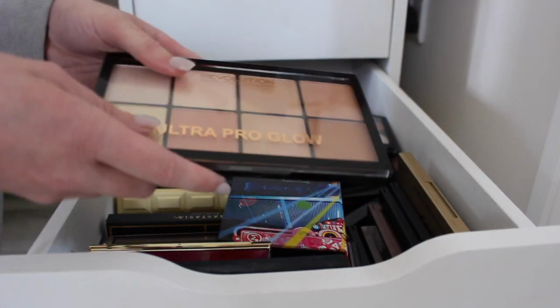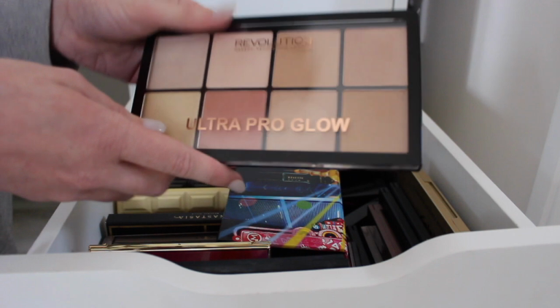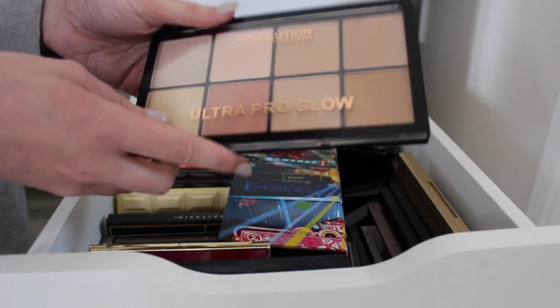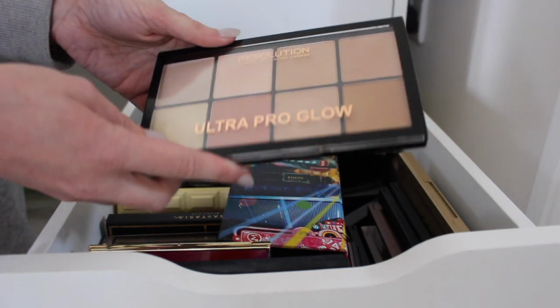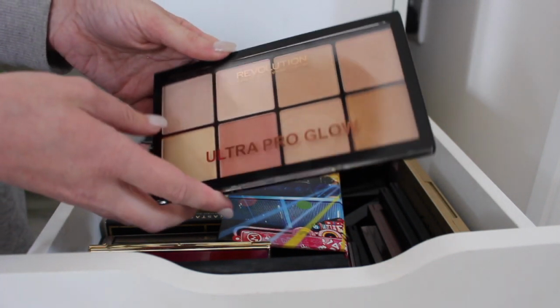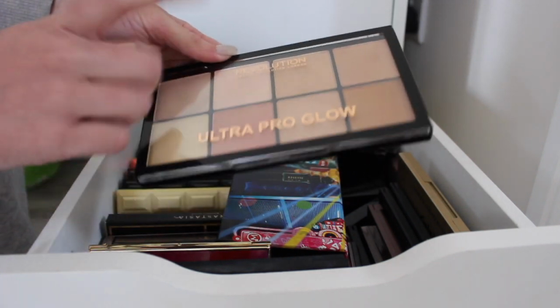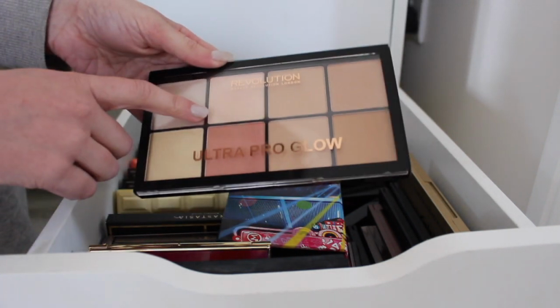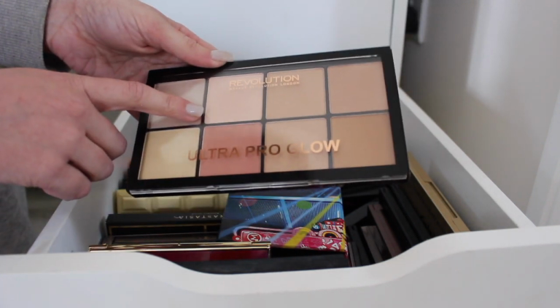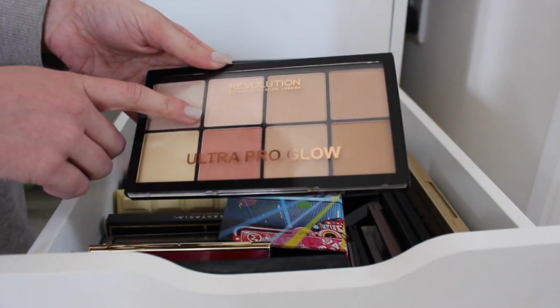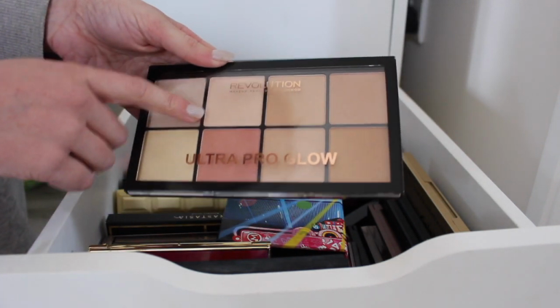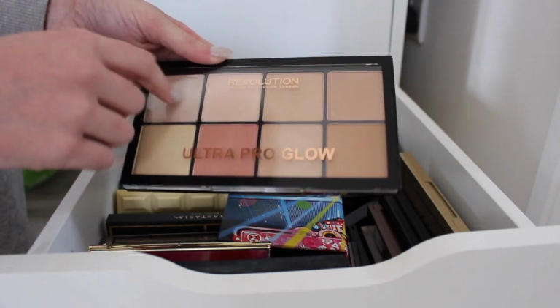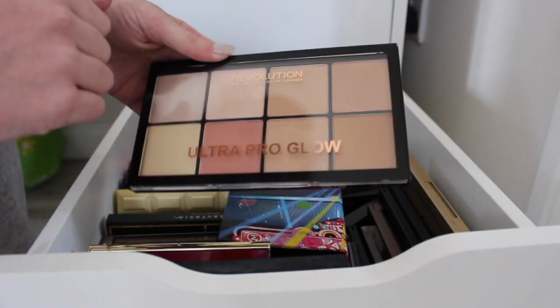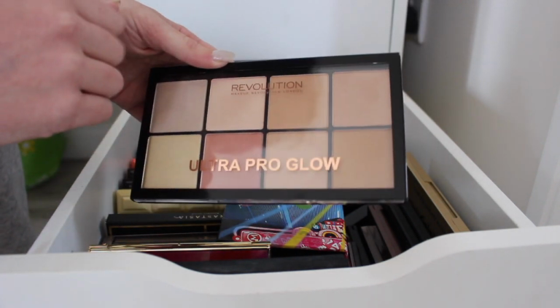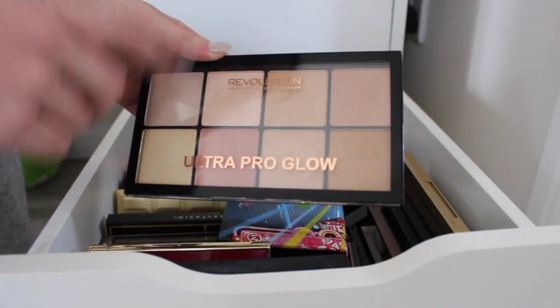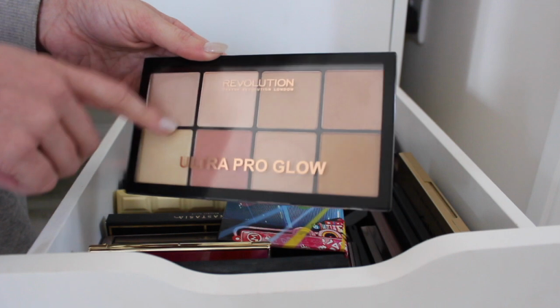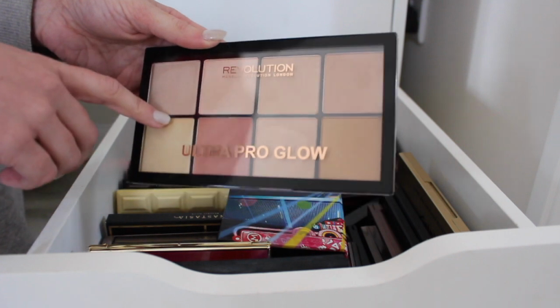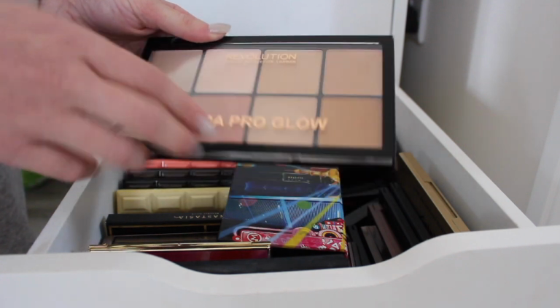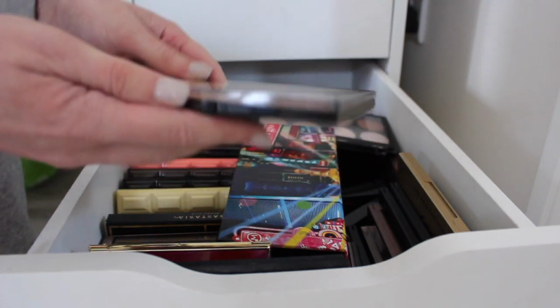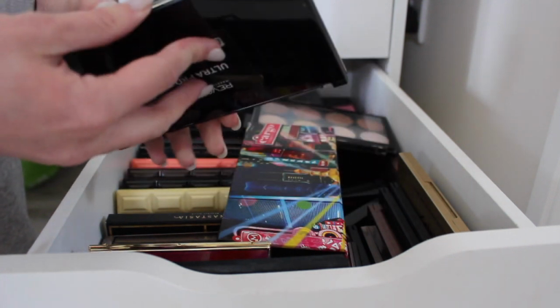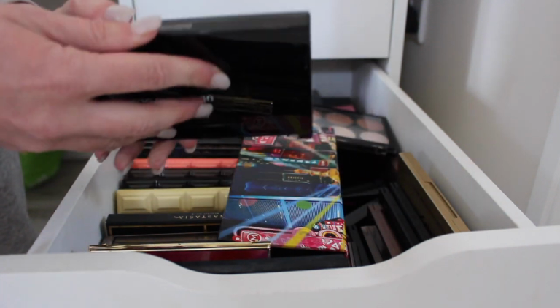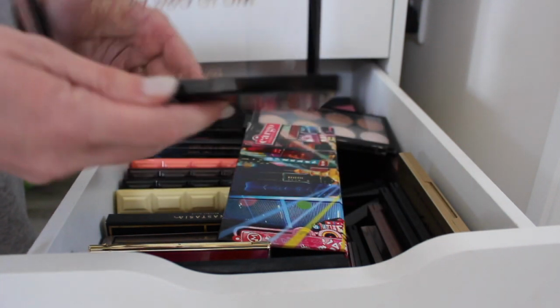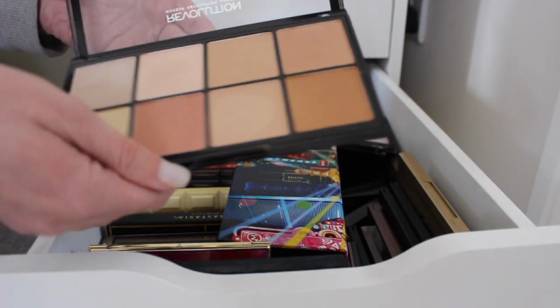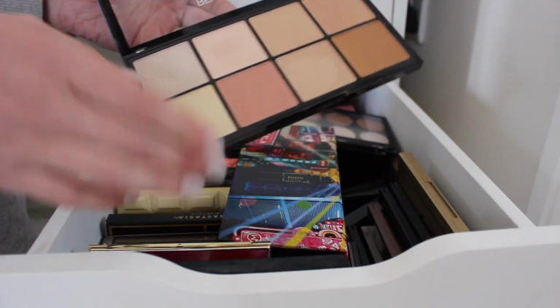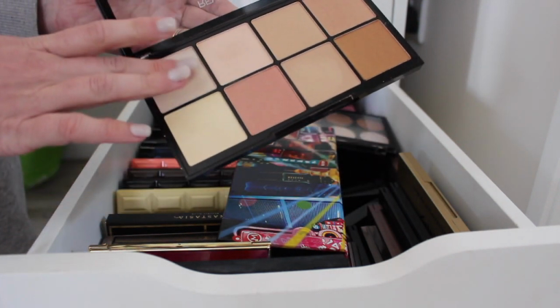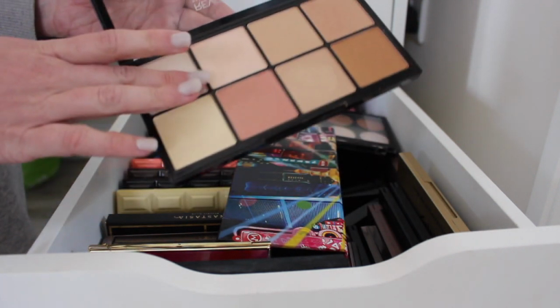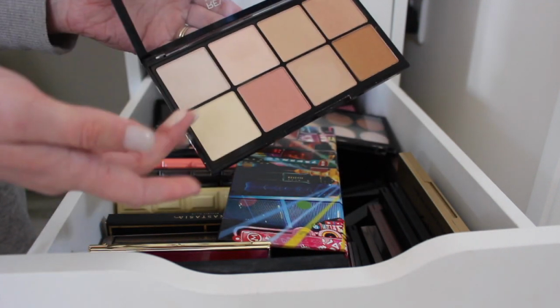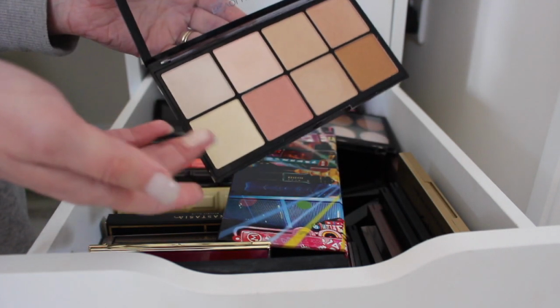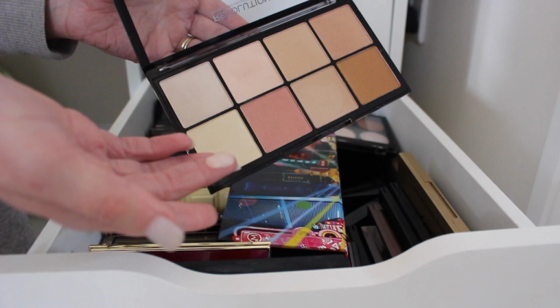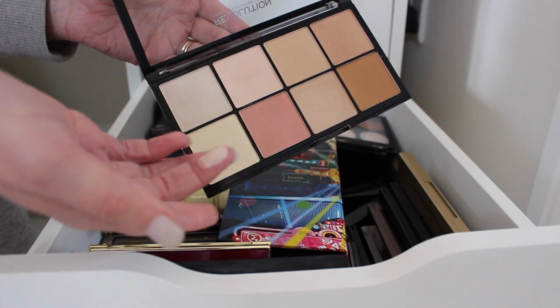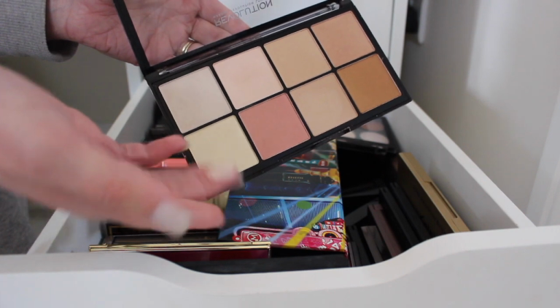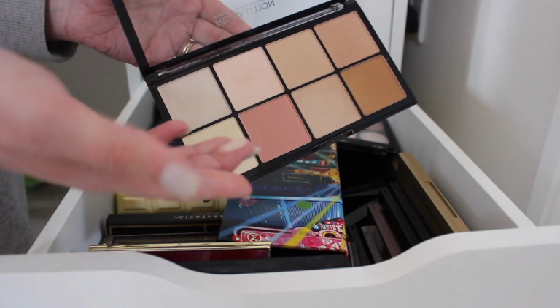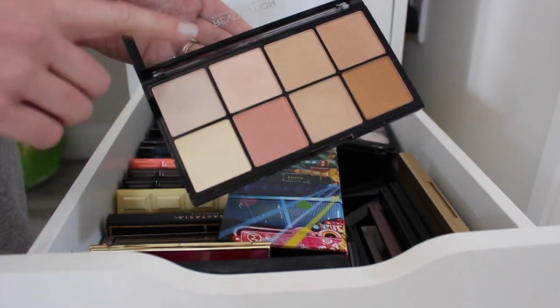Ultra Pro Glow by Makeup Revolution — I'm keeping this because again I forgot I actually had it. It was still in the box and having dipped into some of the highlight shades, they're really pretty, so I'm going to keep this one.